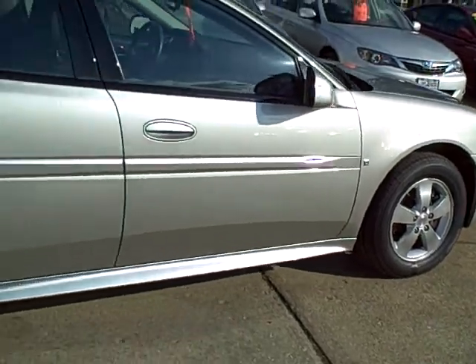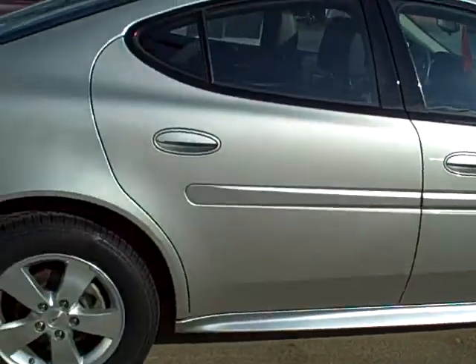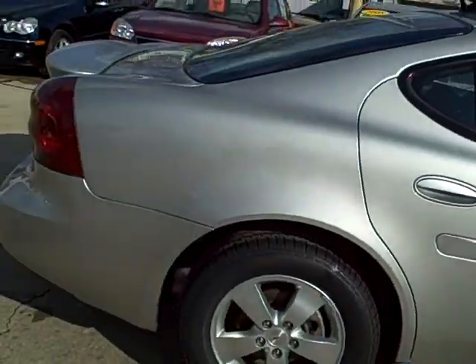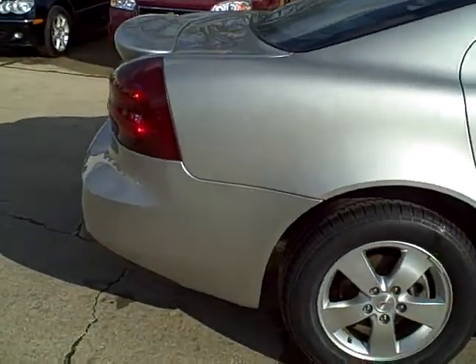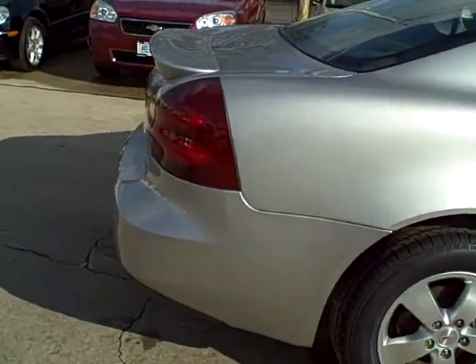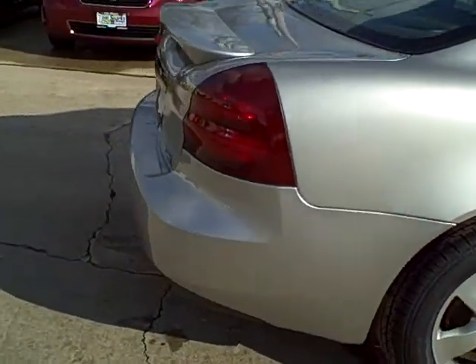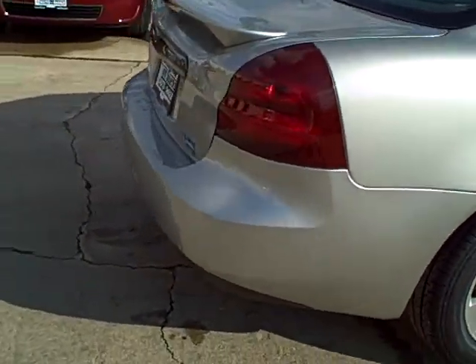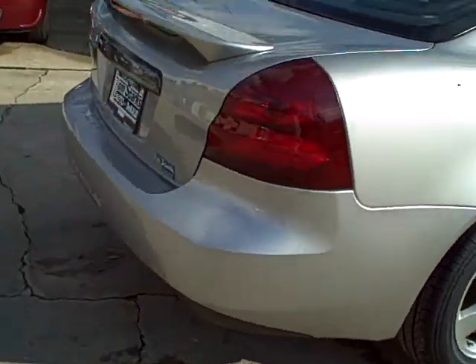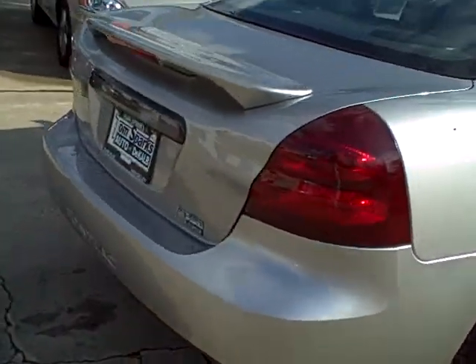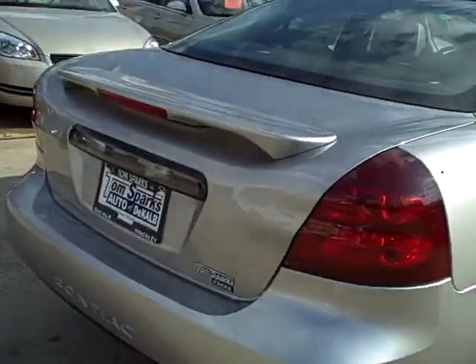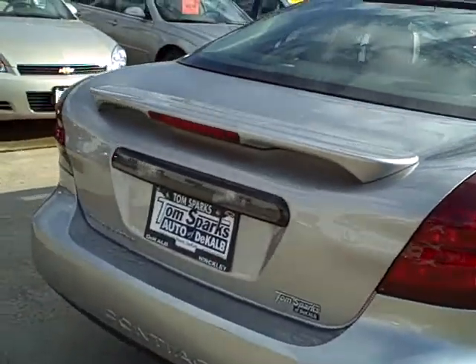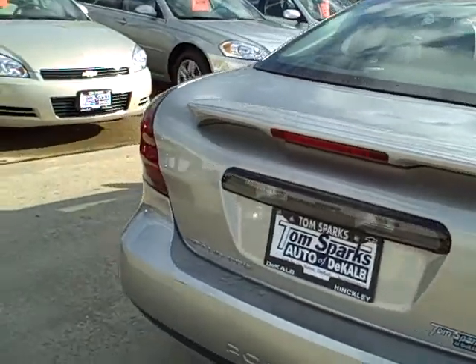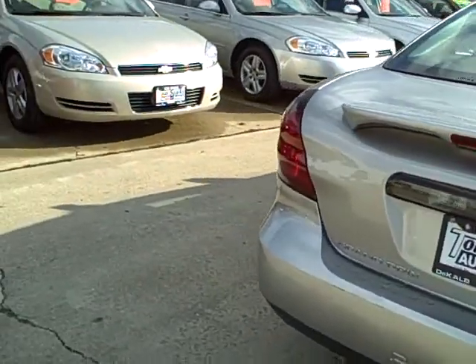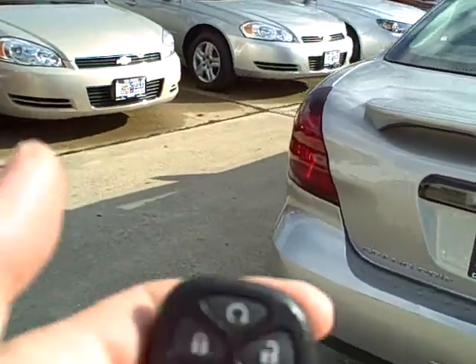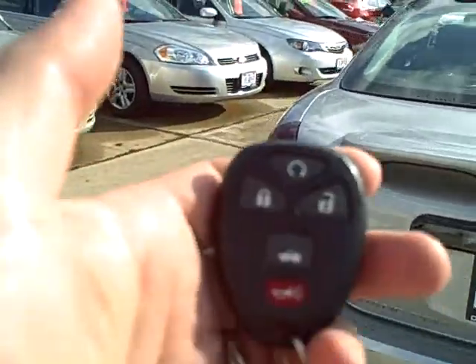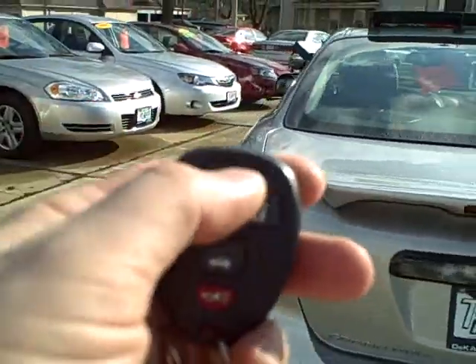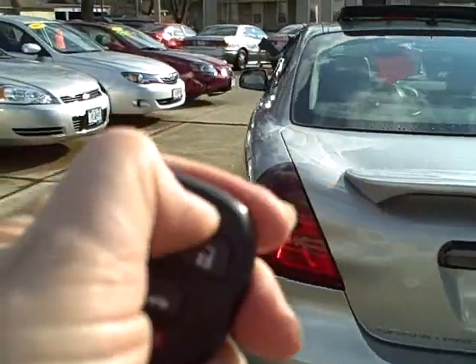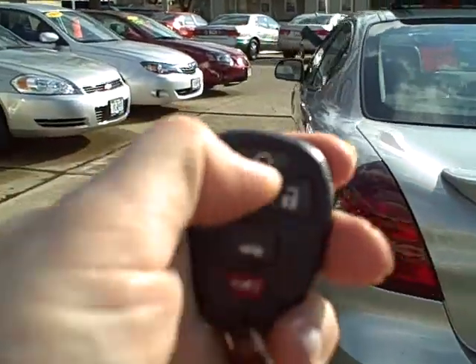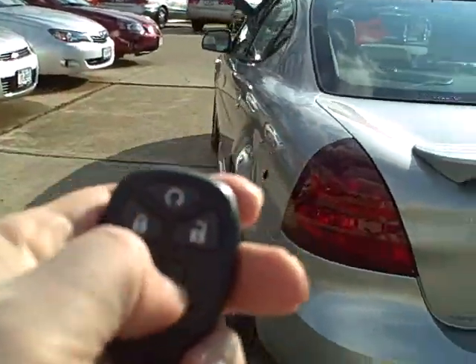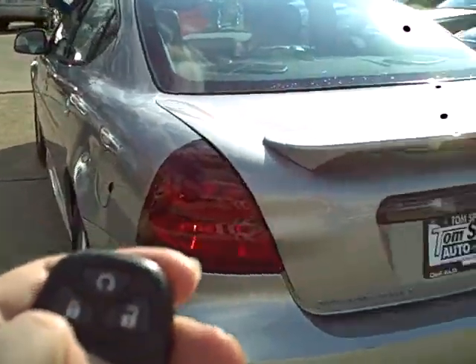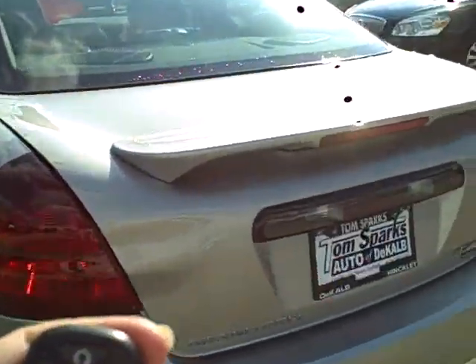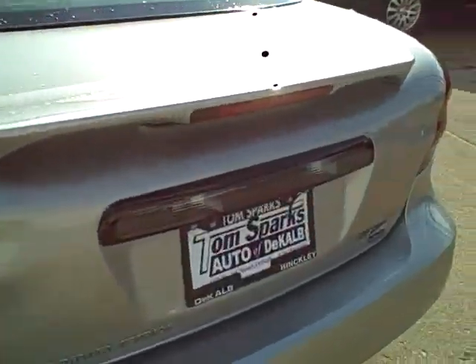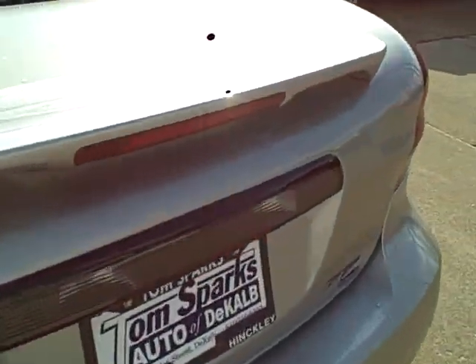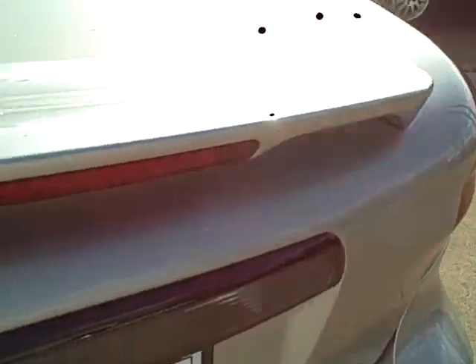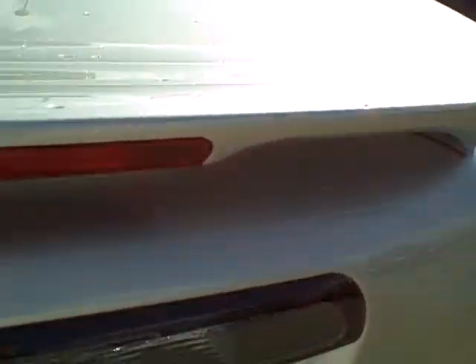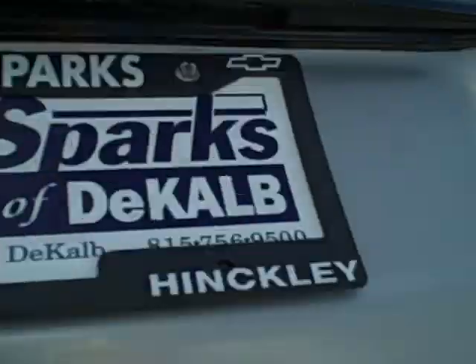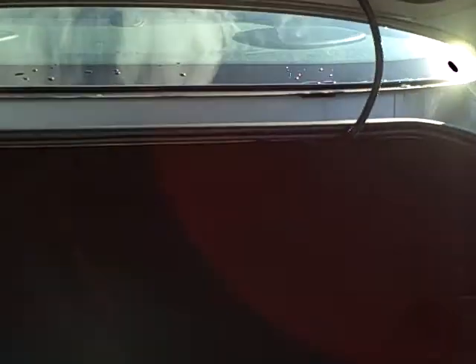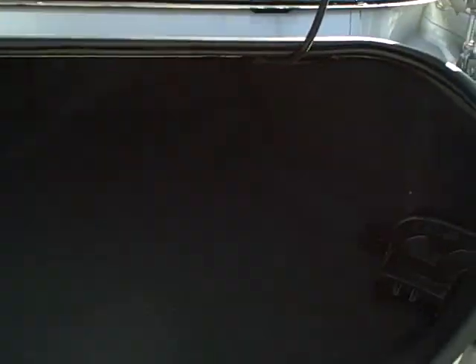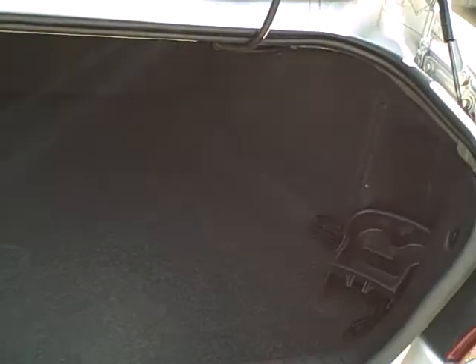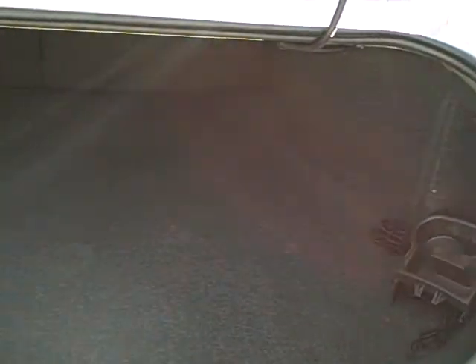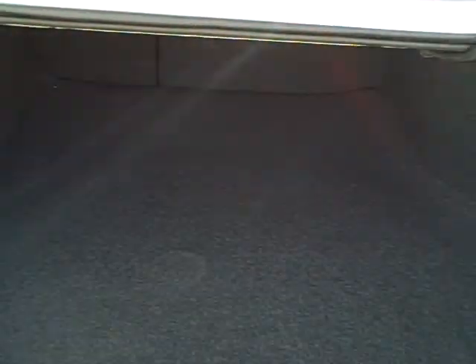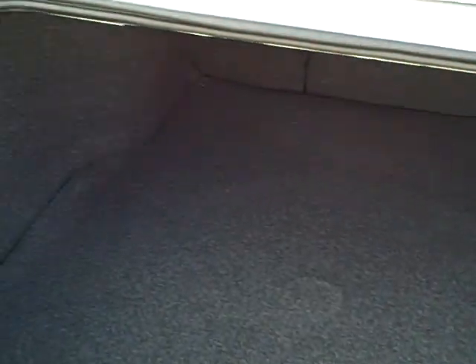It's got the sunroof. Another nice little feature is a remote start. Keyless entry as well. It's got a nice clean trunk there.